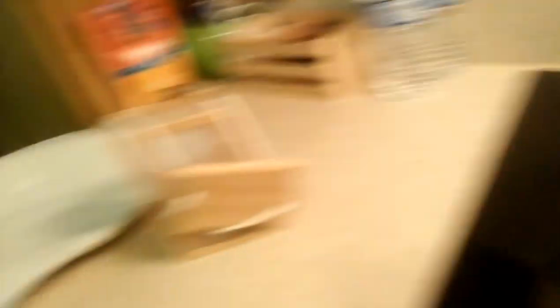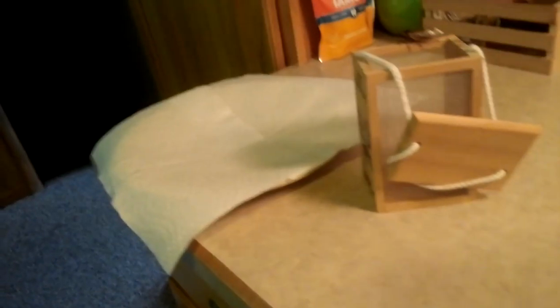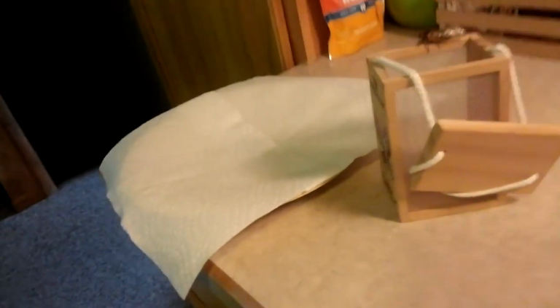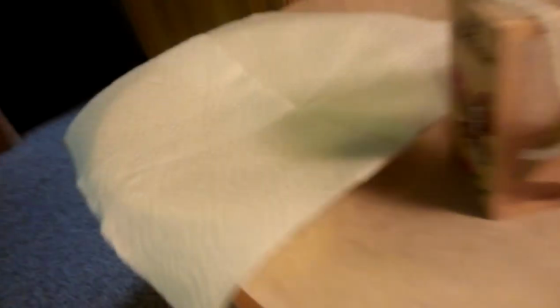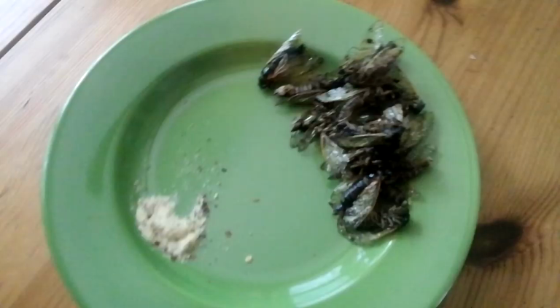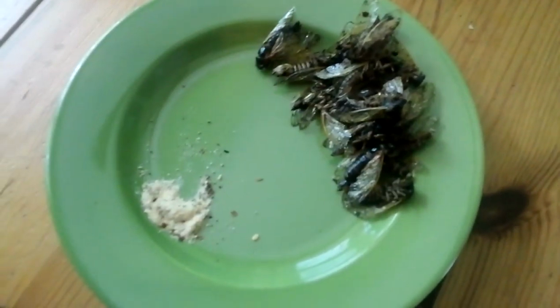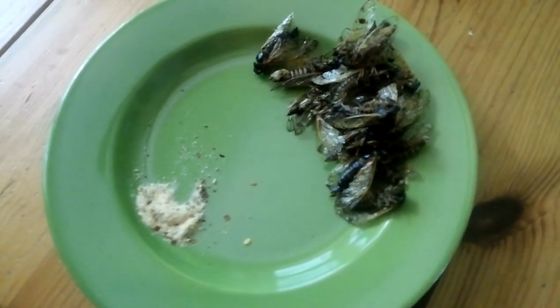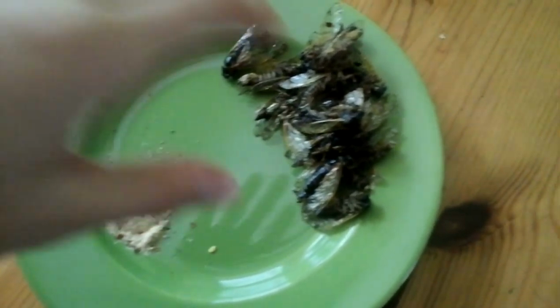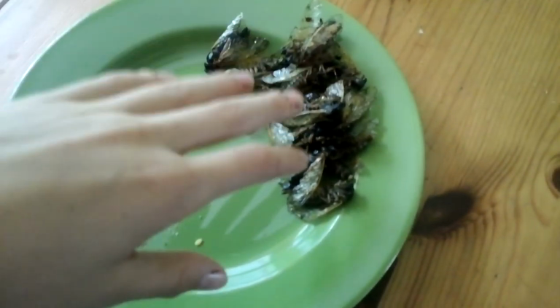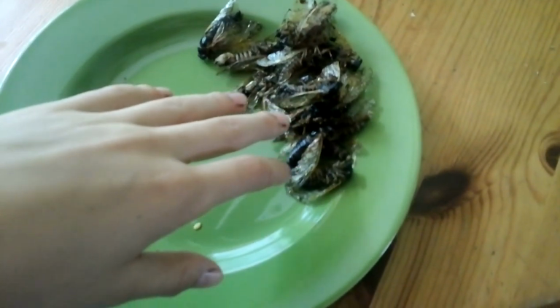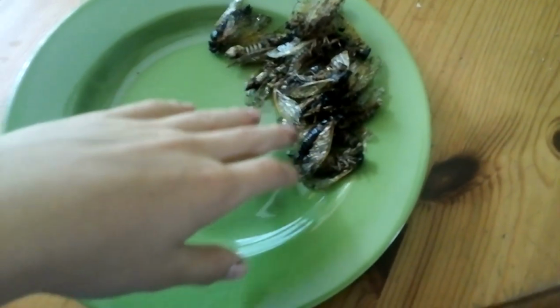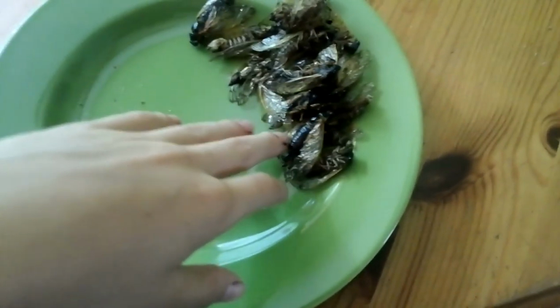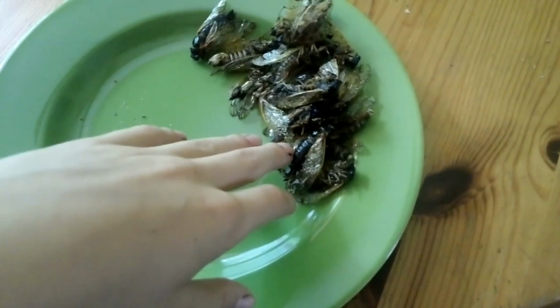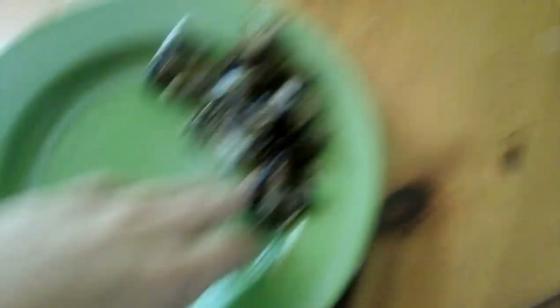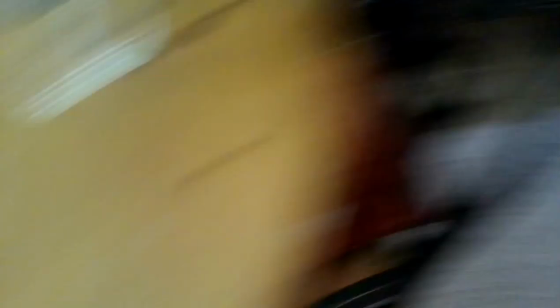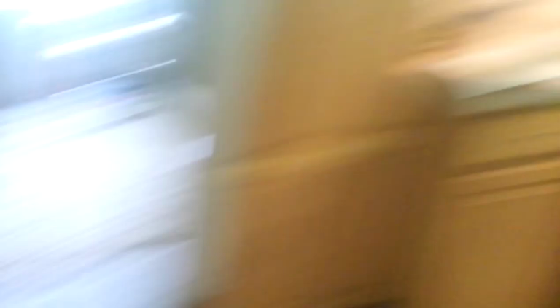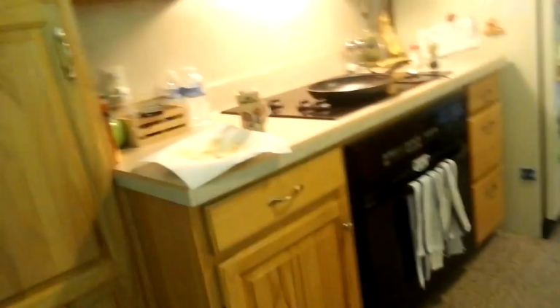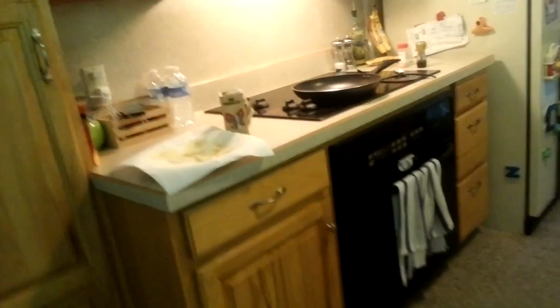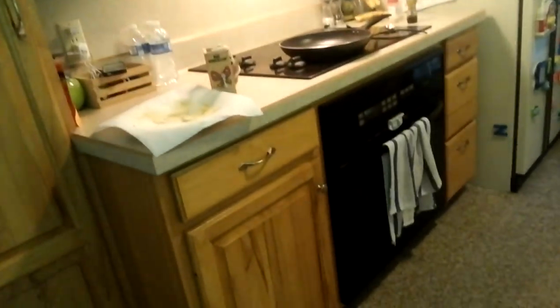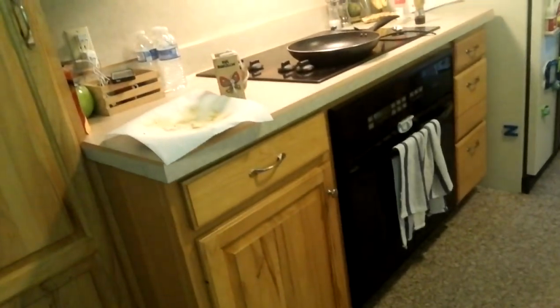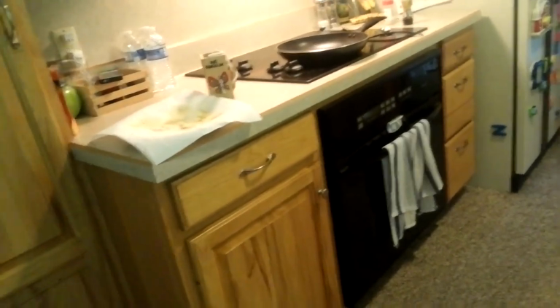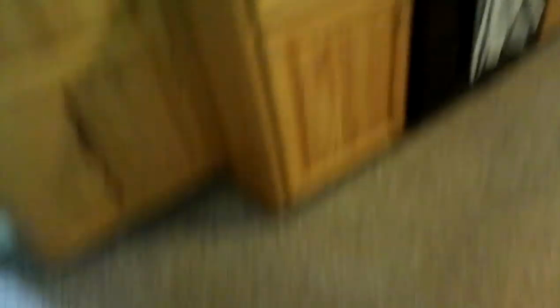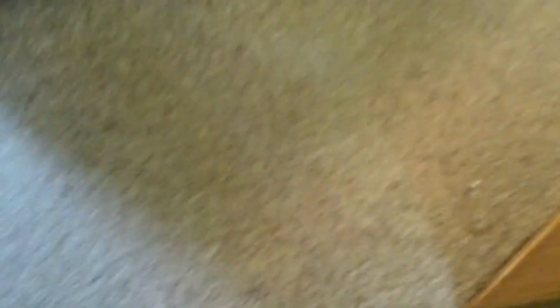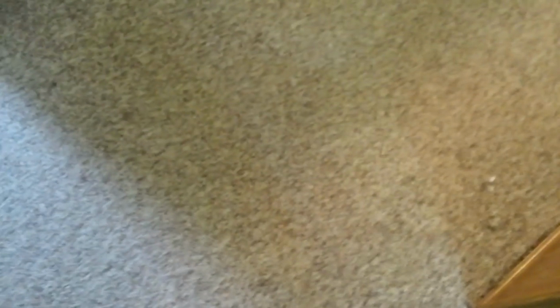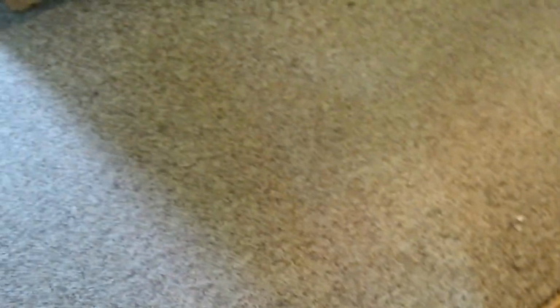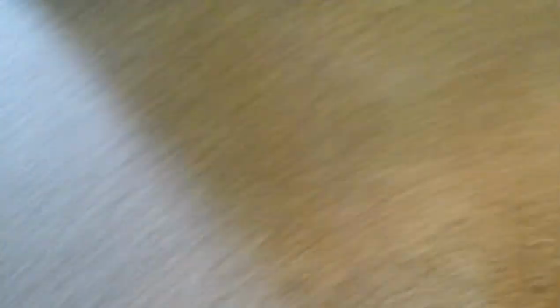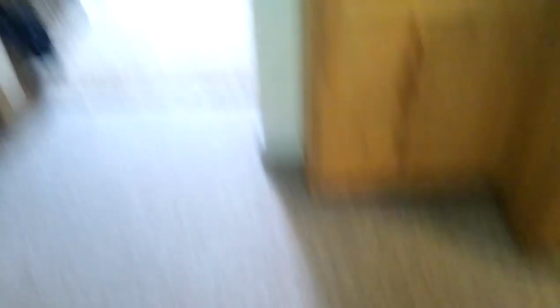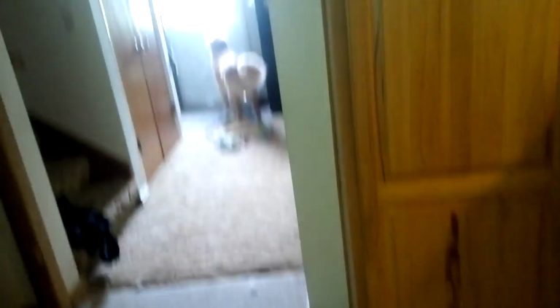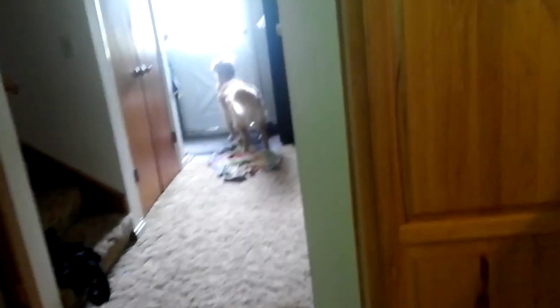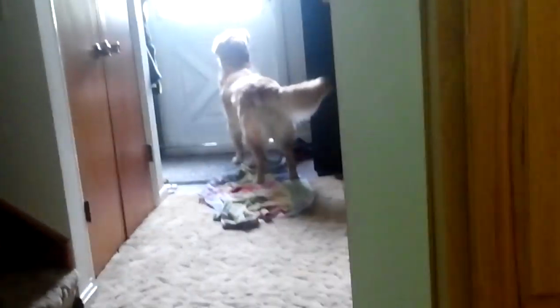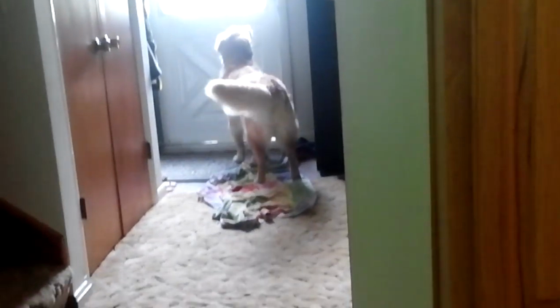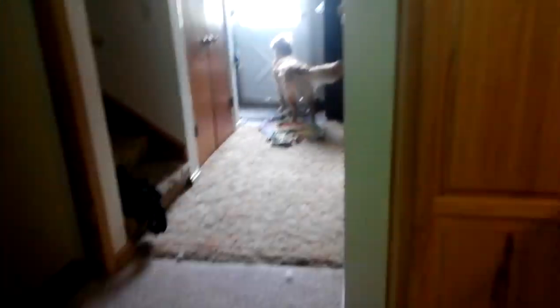Put them on the plate. There are 18 cicadas — one I didn't see and the other I dropped on my floor. My dog loves them.